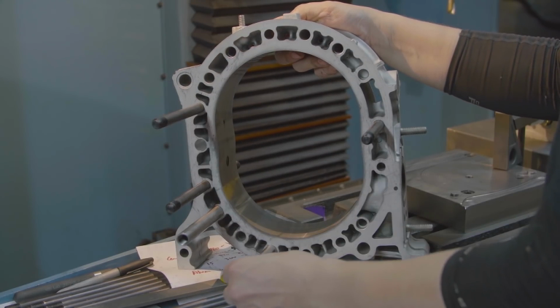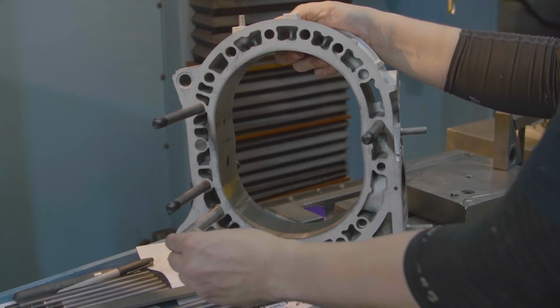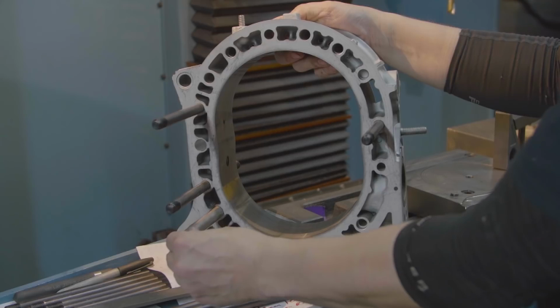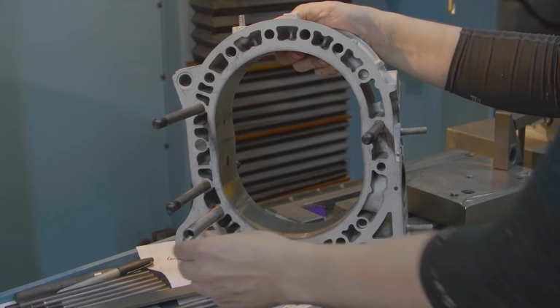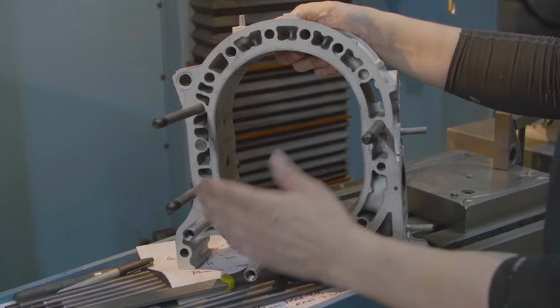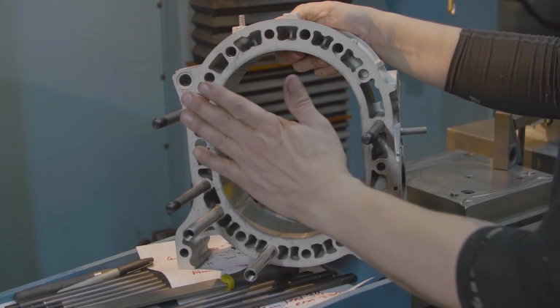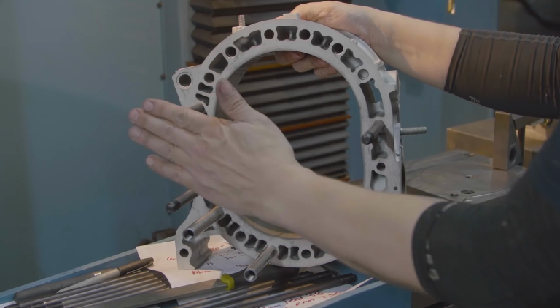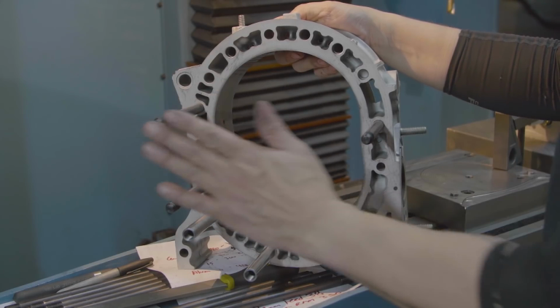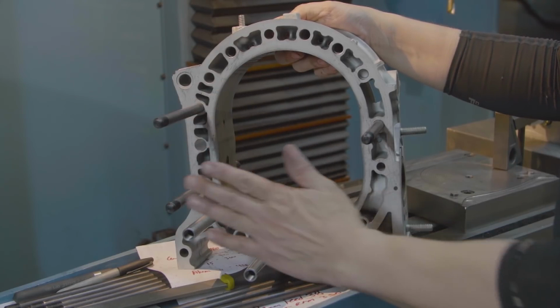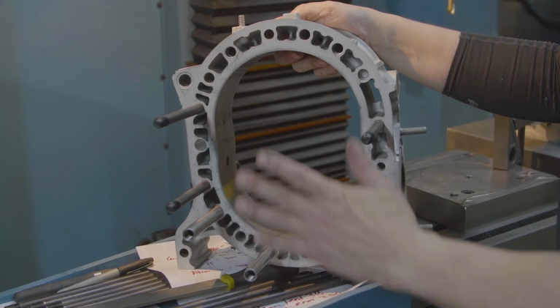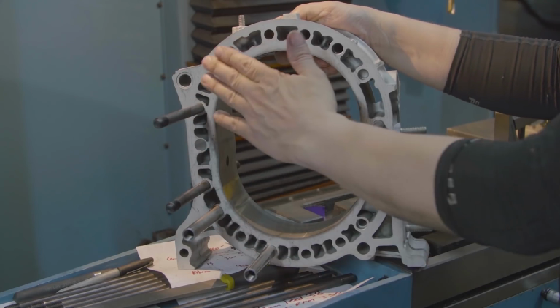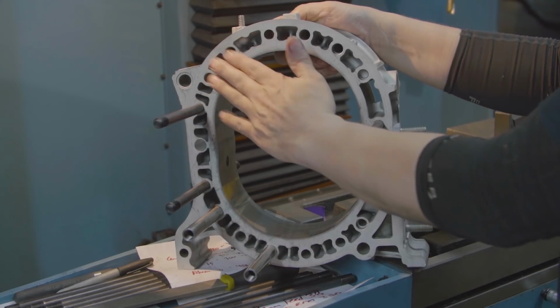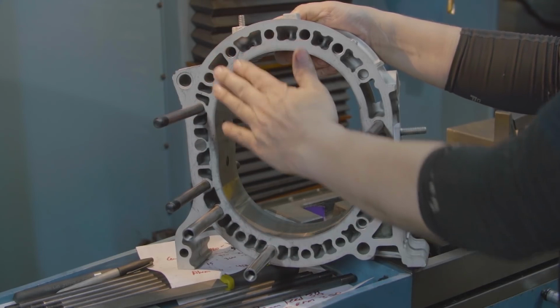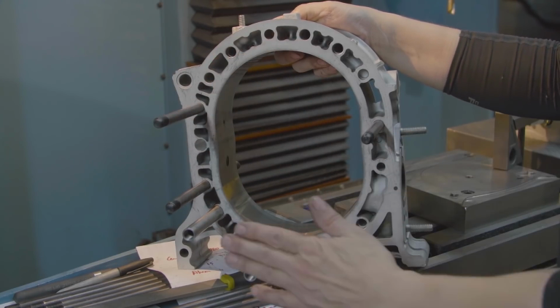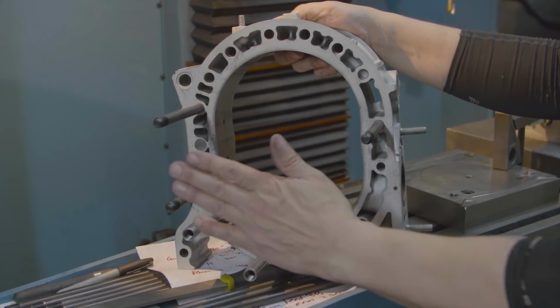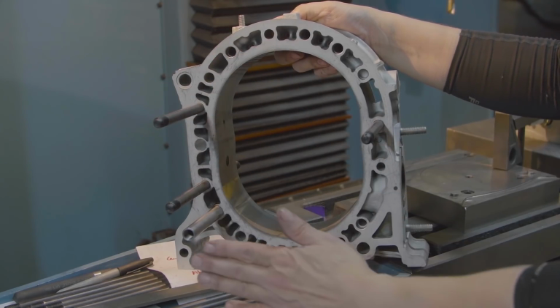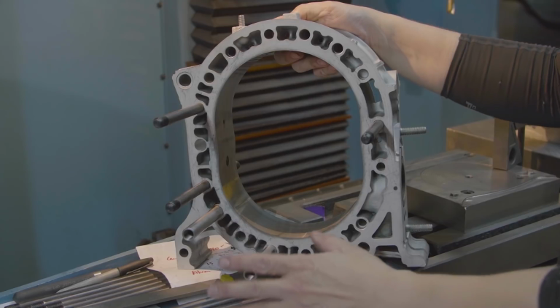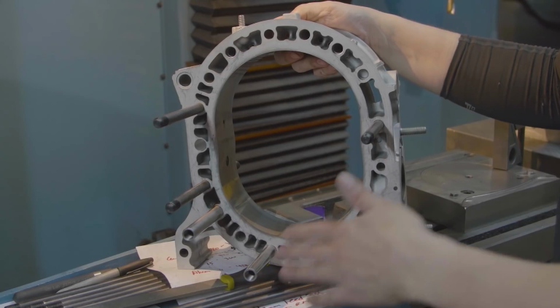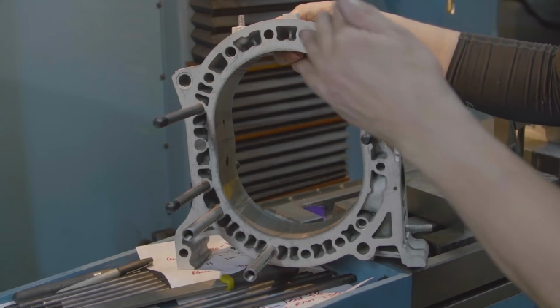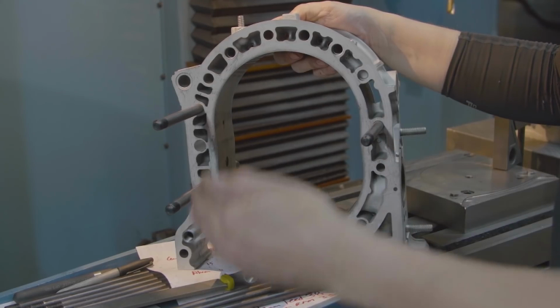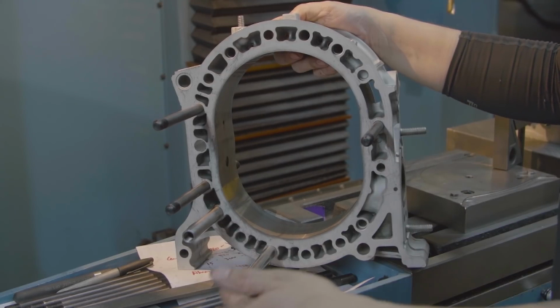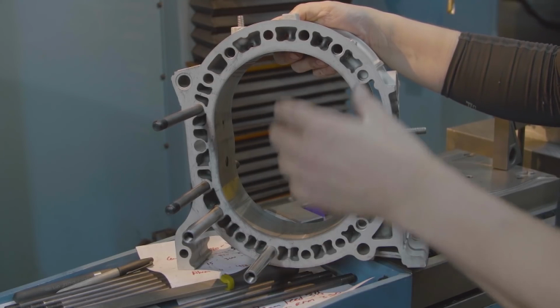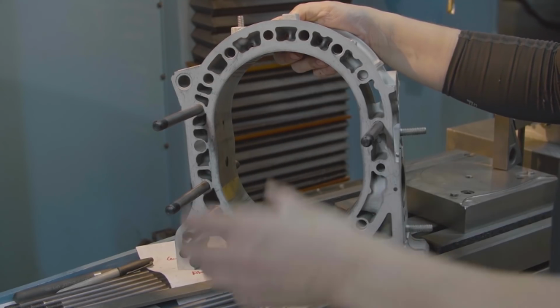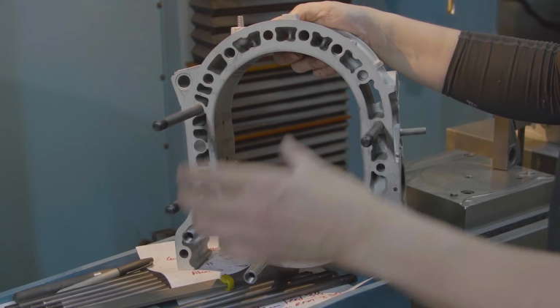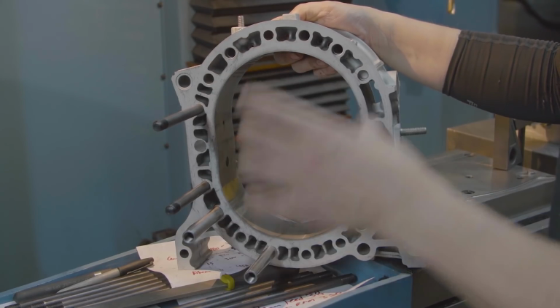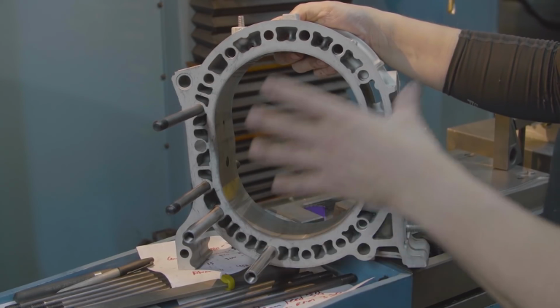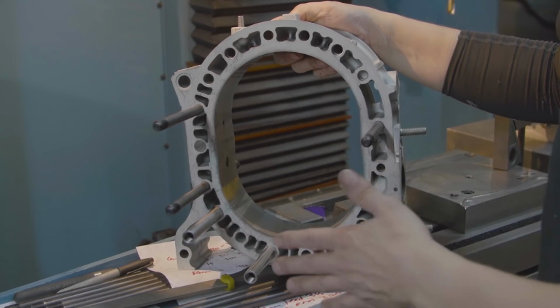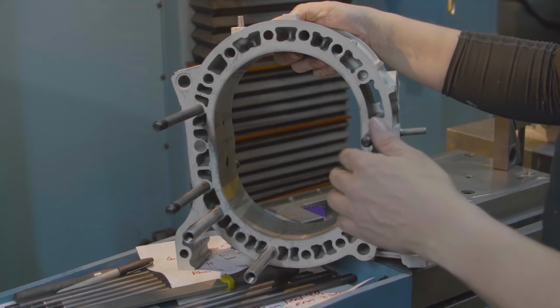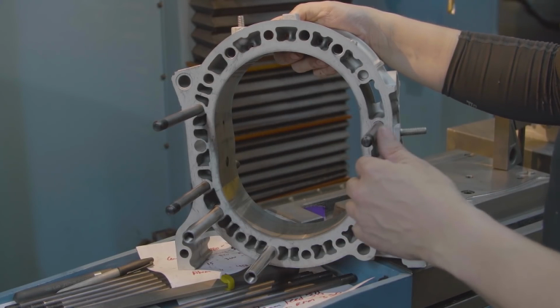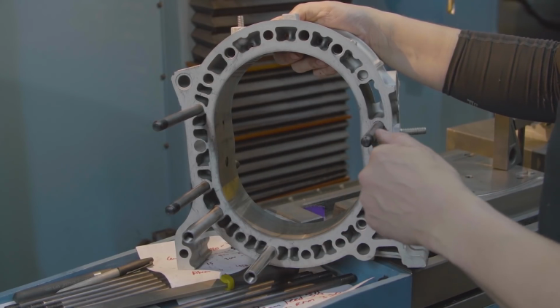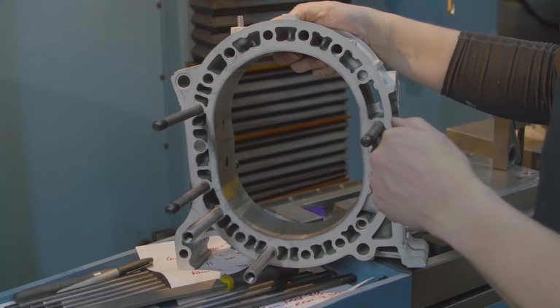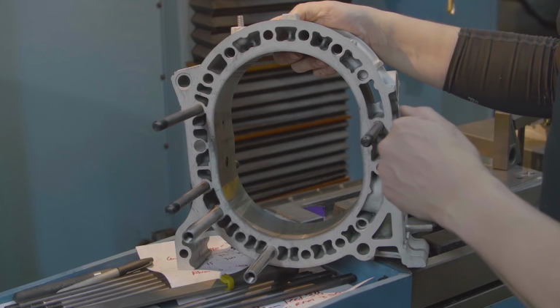We've already done the first two rotor housings for this 20B. We're going to do the third rotor housing and then move on to the front iron, the center iron, the thick iron, and the rear iron.